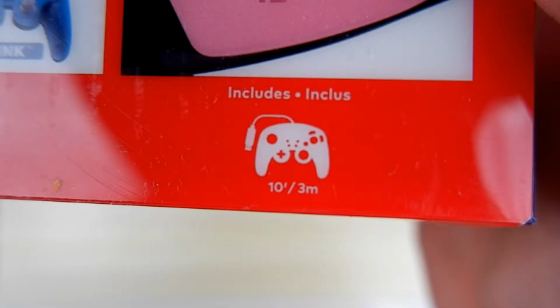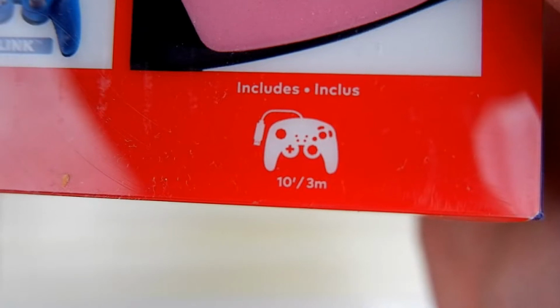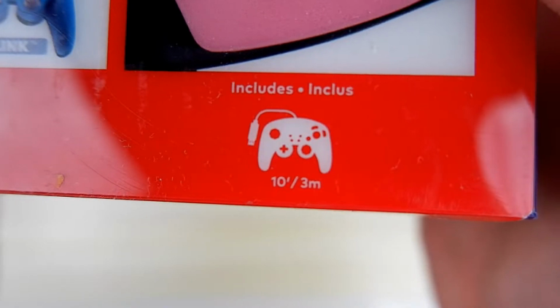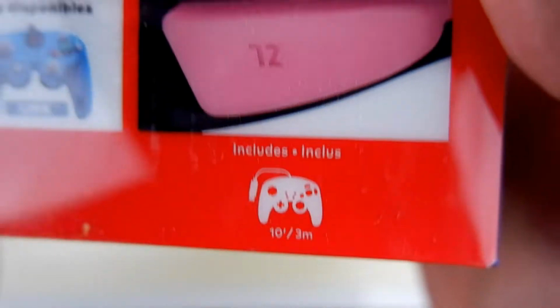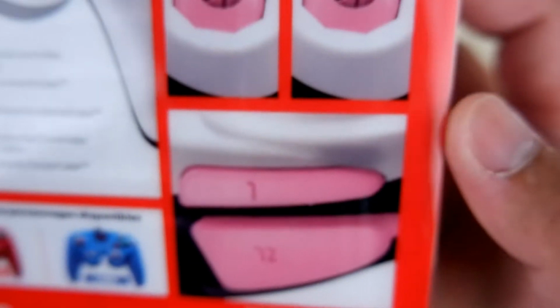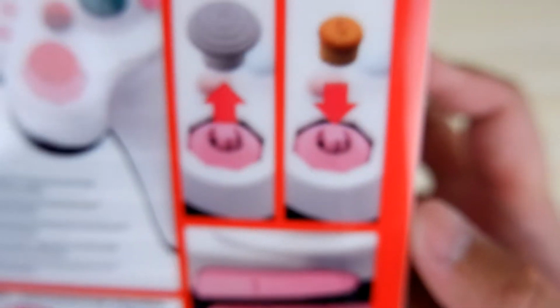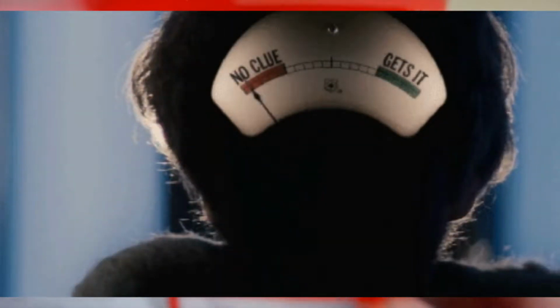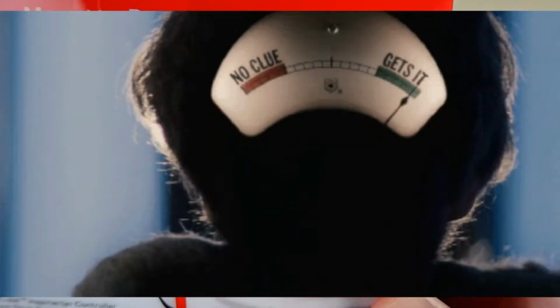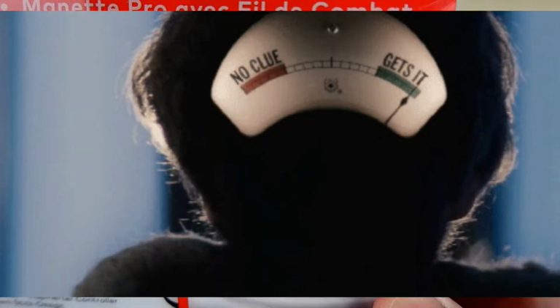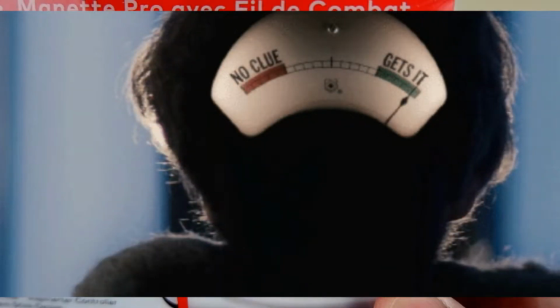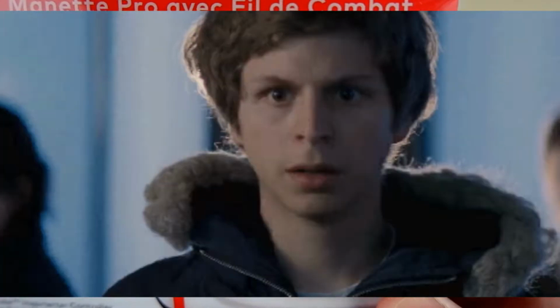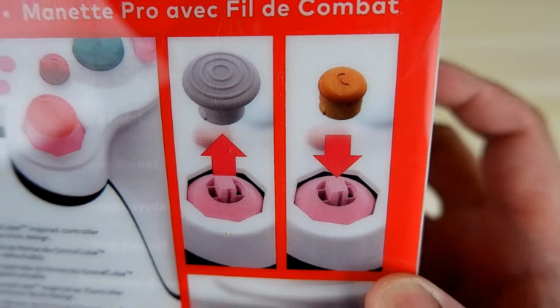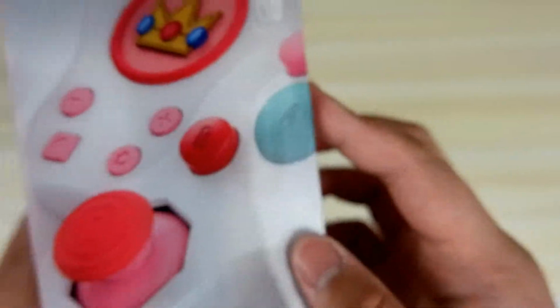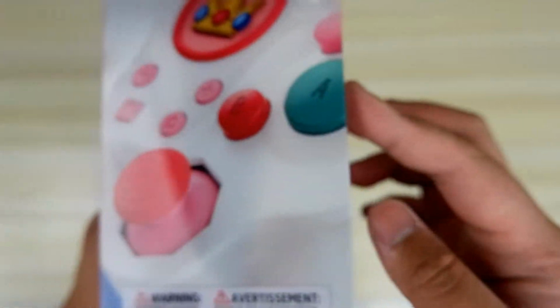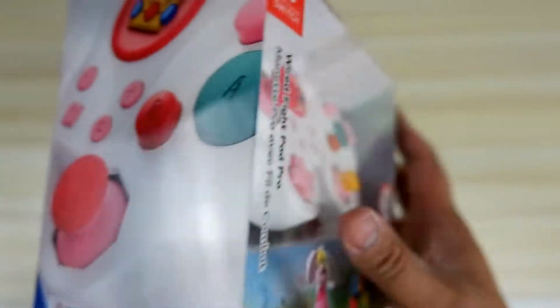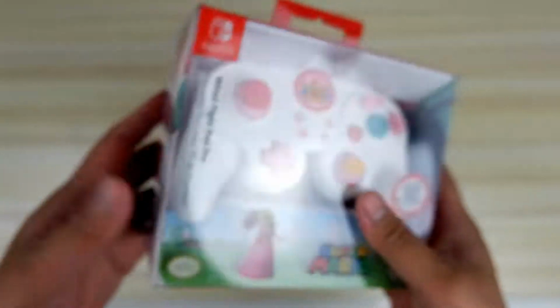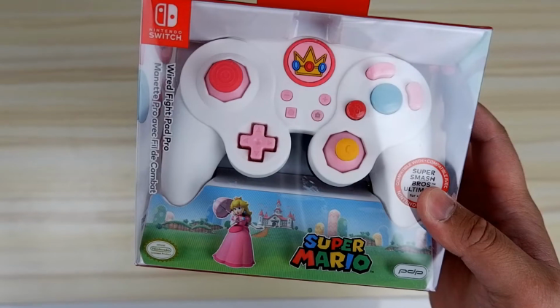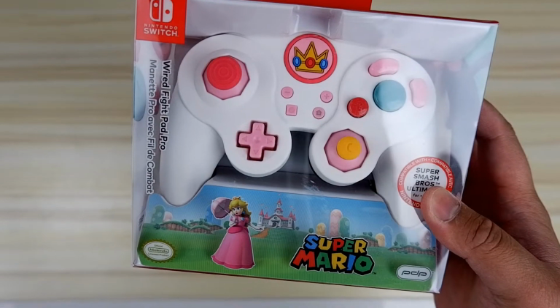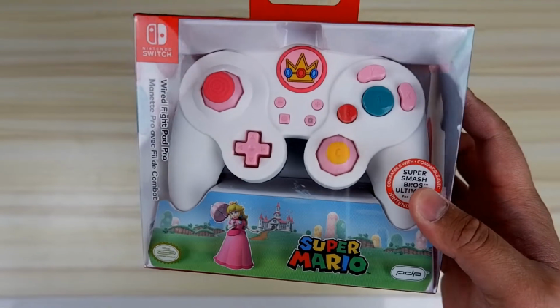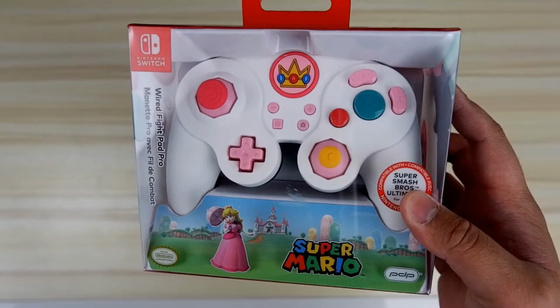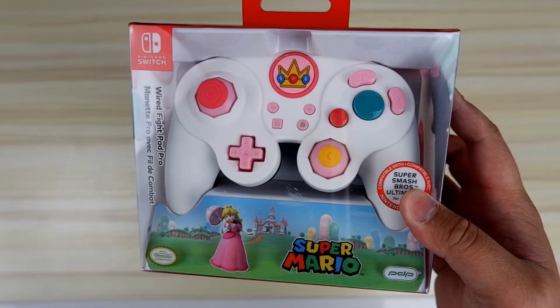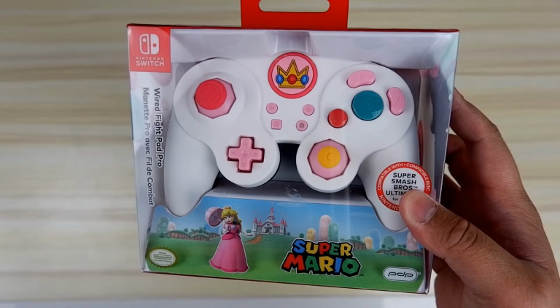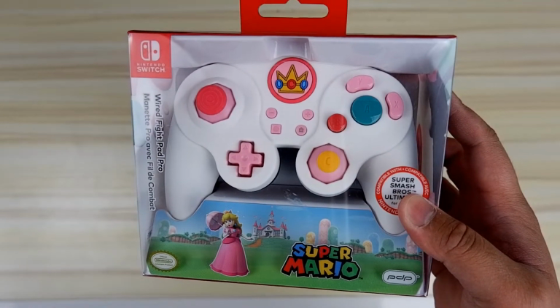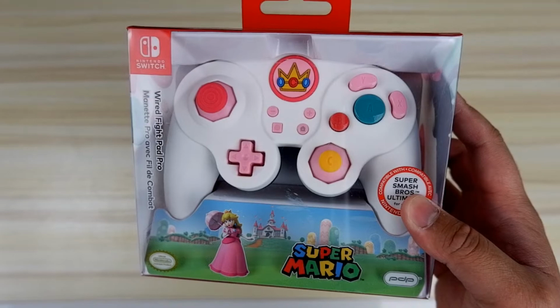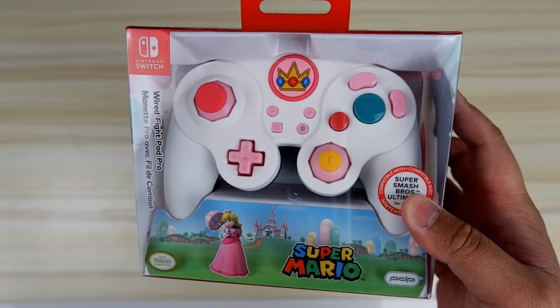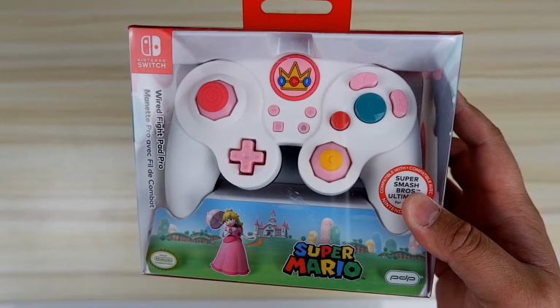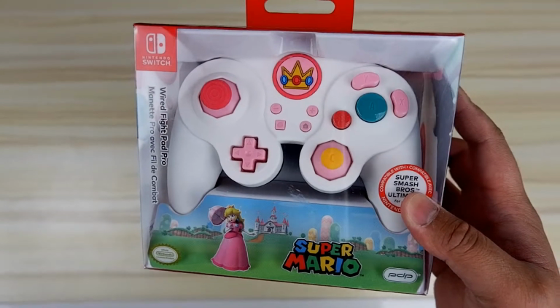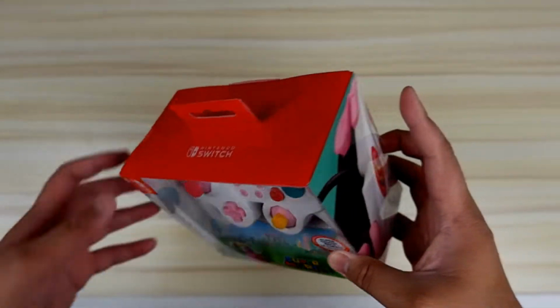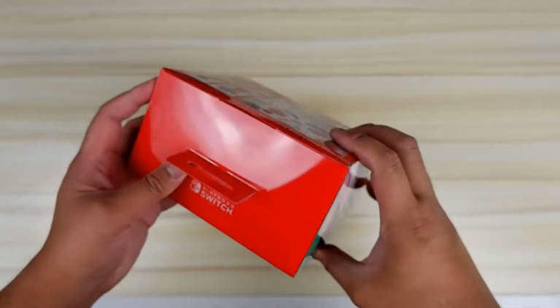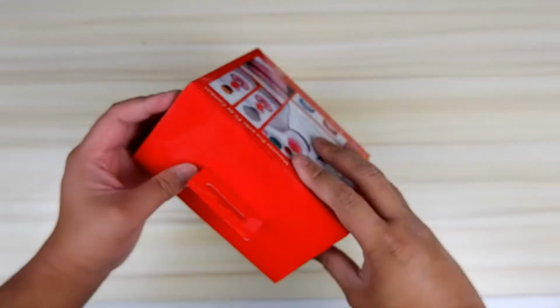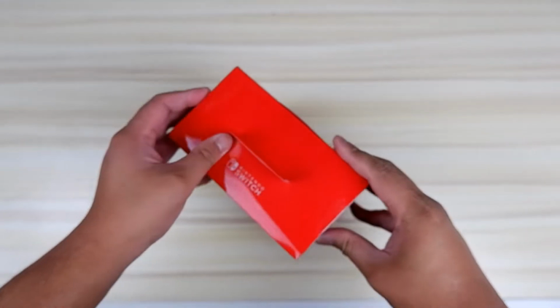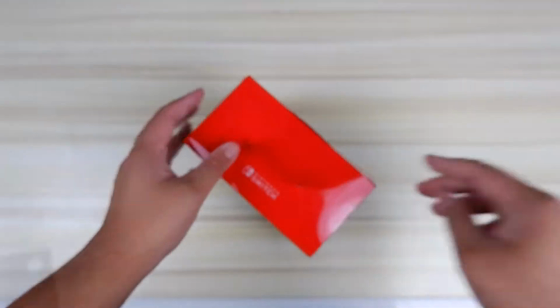This is going to be Sugar Berry Smash's Super Smash Bros. Ultimate controller and it's going to have her mark on it — it's going to be hers. But with everything said, I really just want to get into this controller because it is a really nicely designed controller.